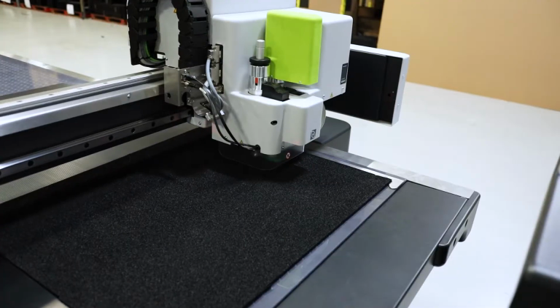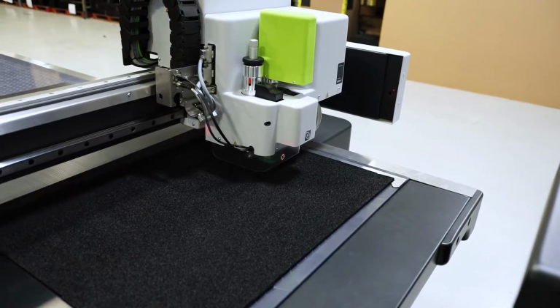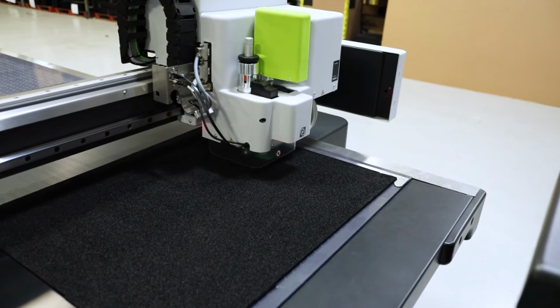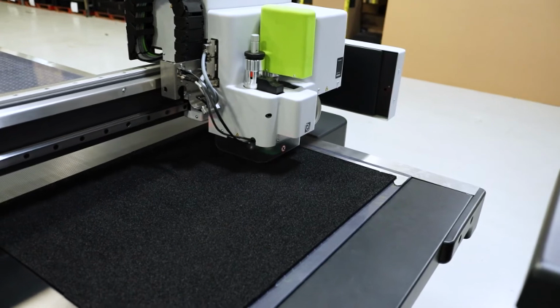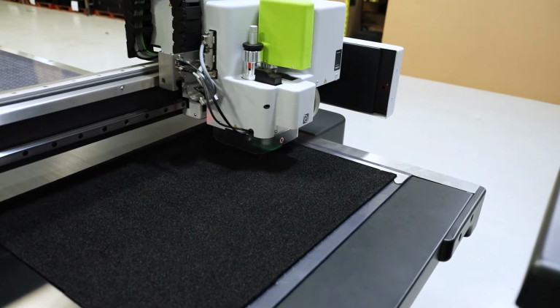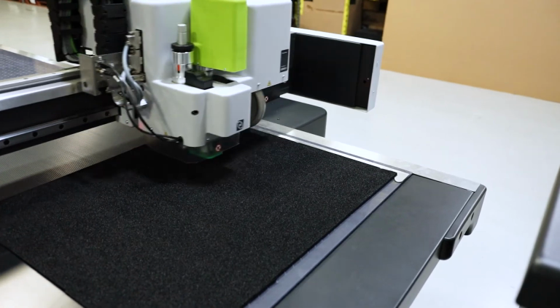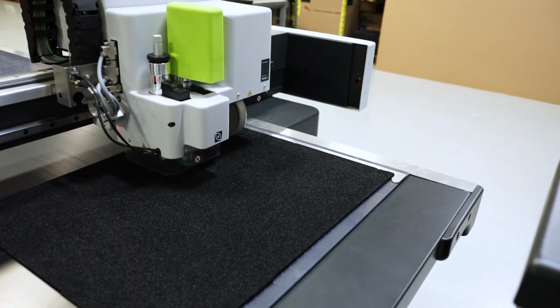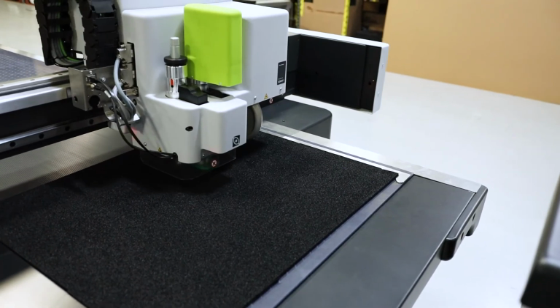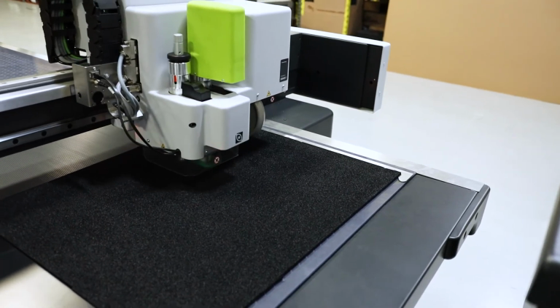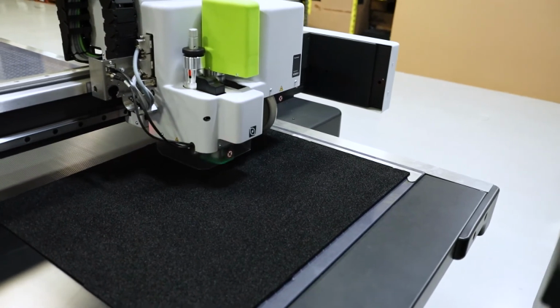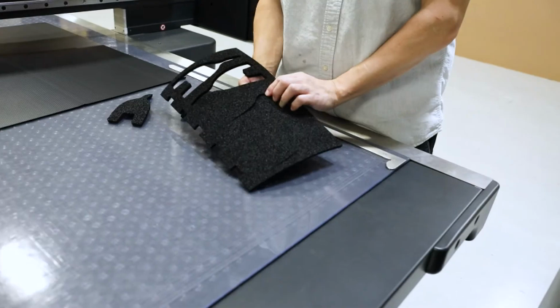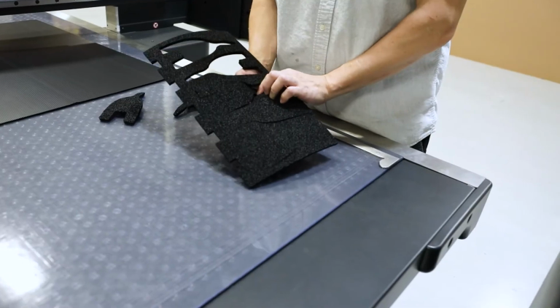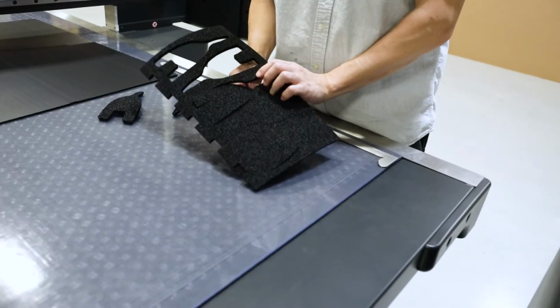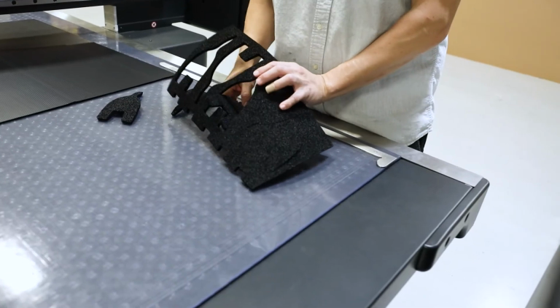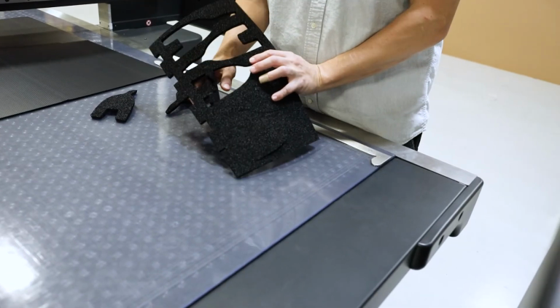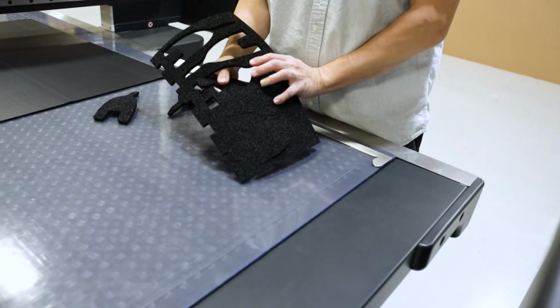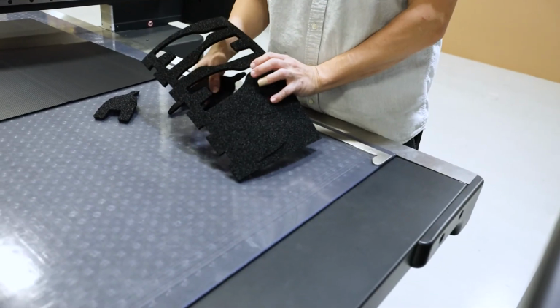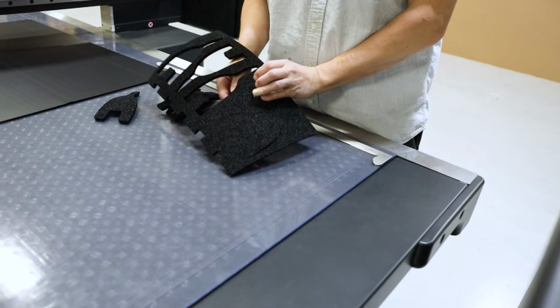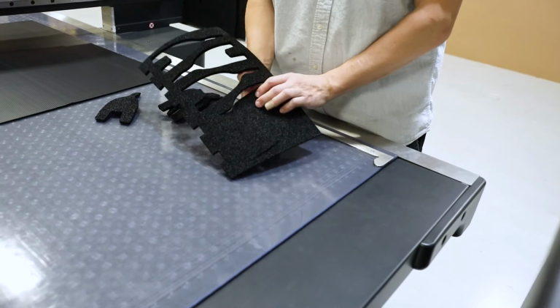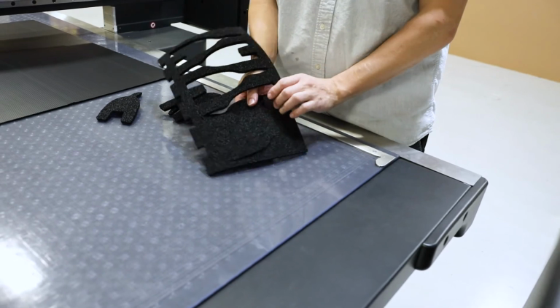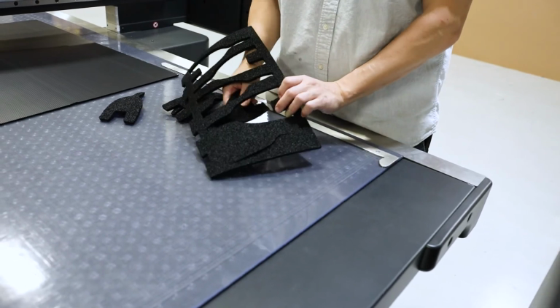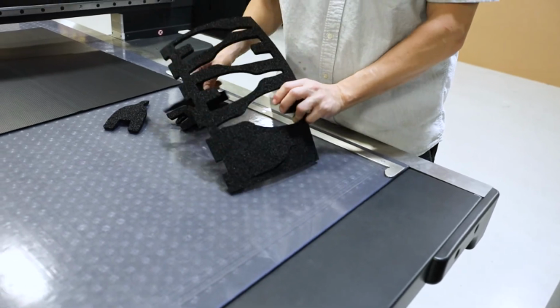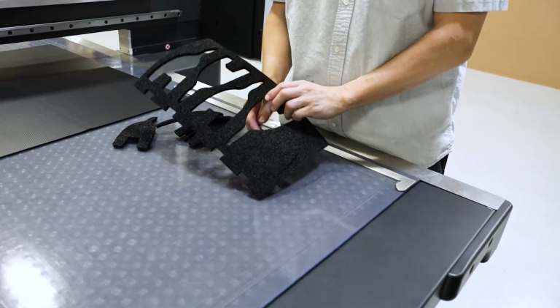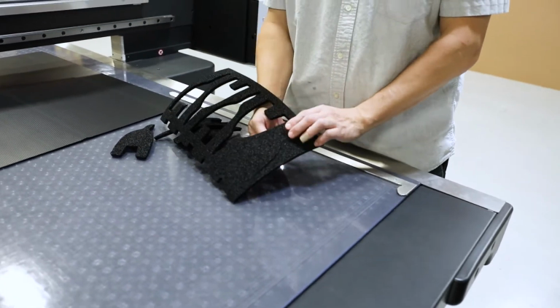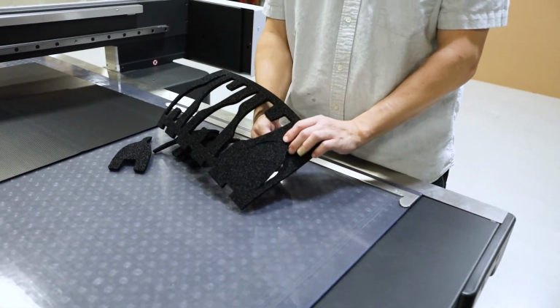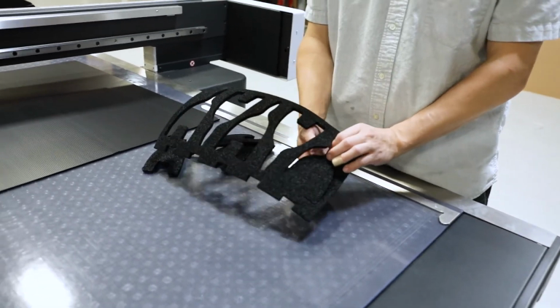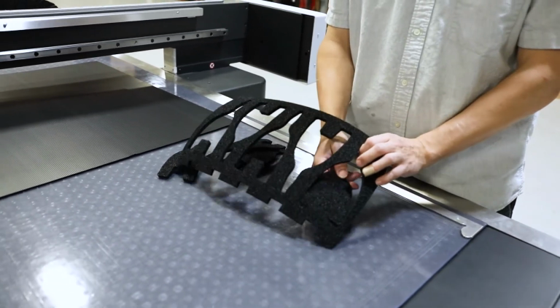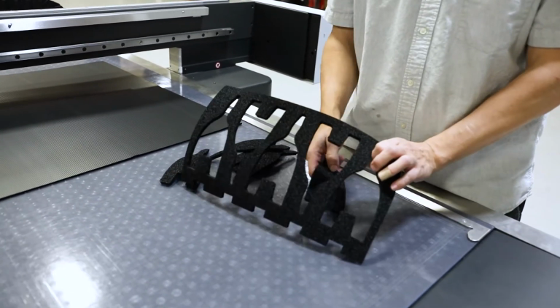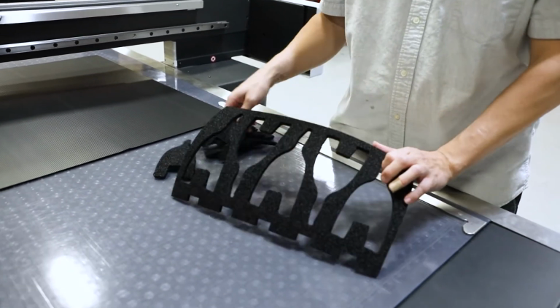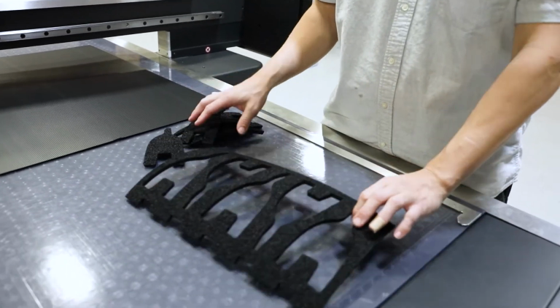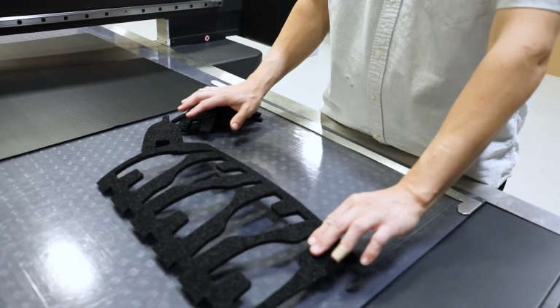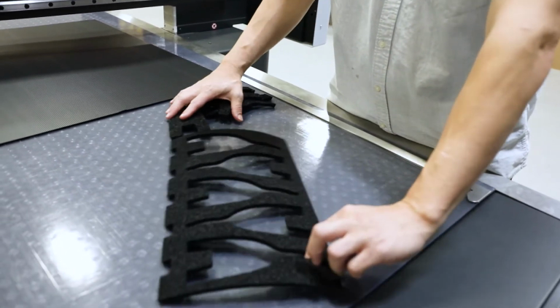If your packaging application needs foam inserts, ProtectivePak can cut out a variety of ESD foams ranging in thicknesses from 1/8th of an inch up to half an inch thick to fit your packaging needs.